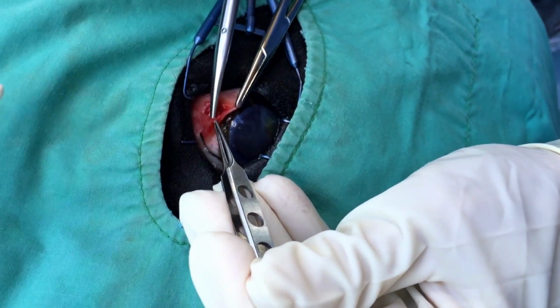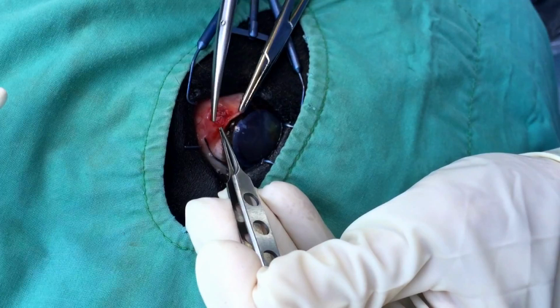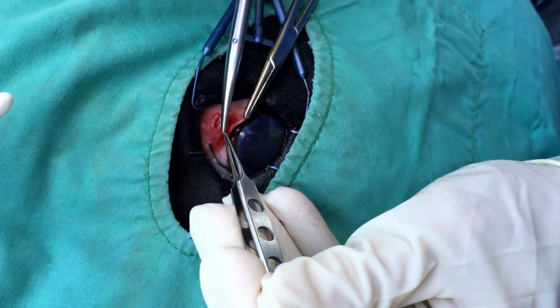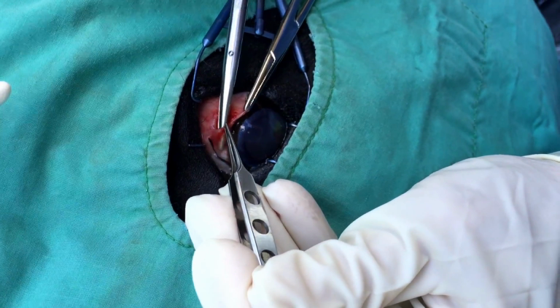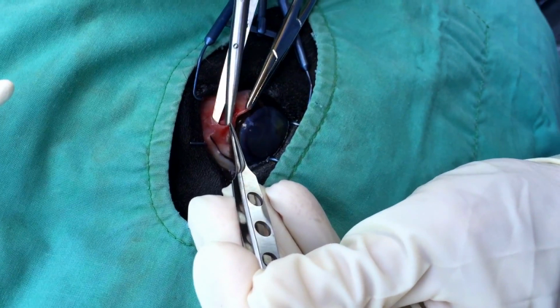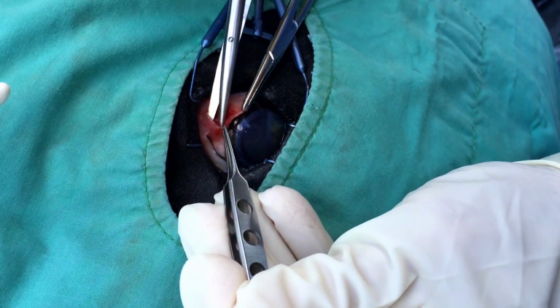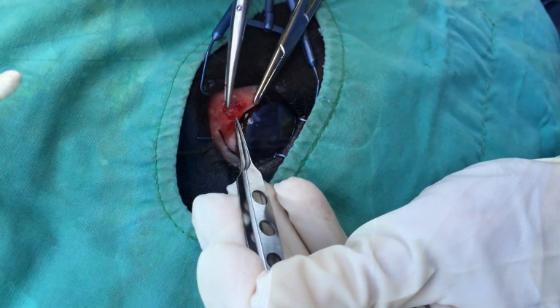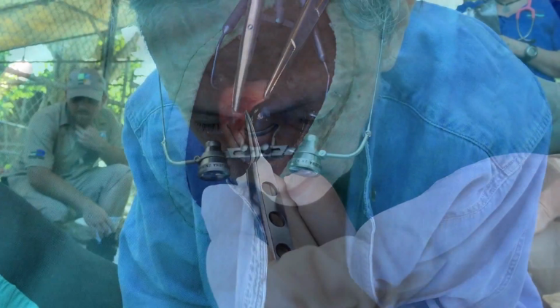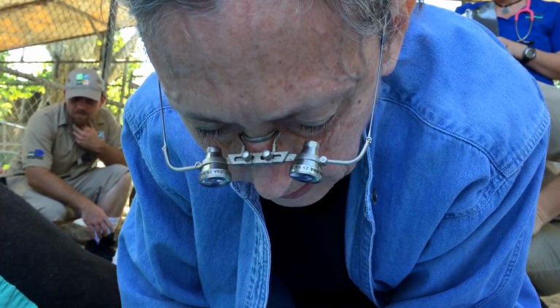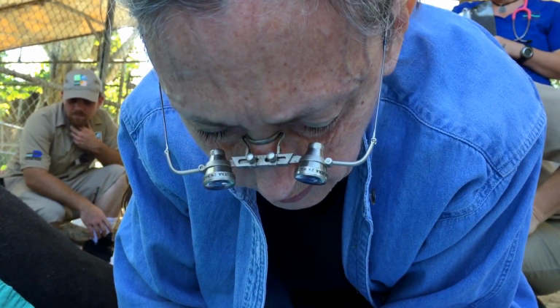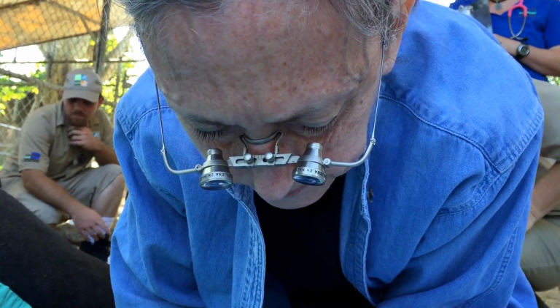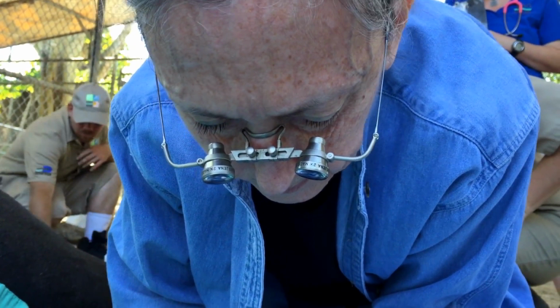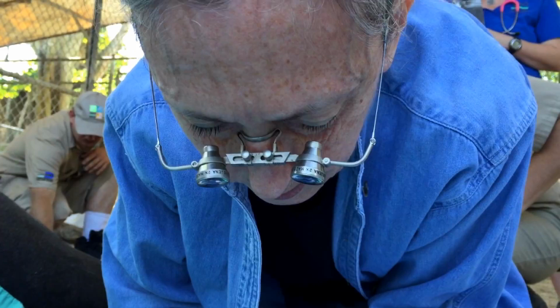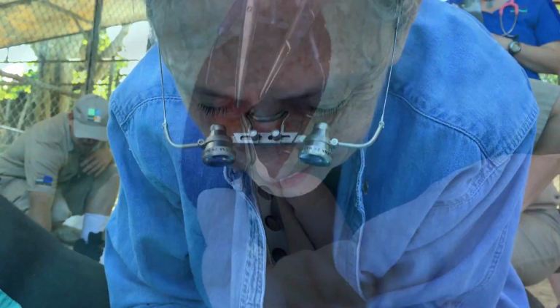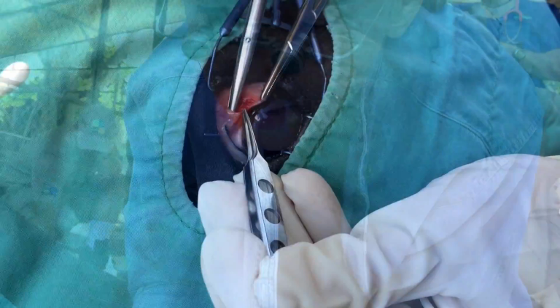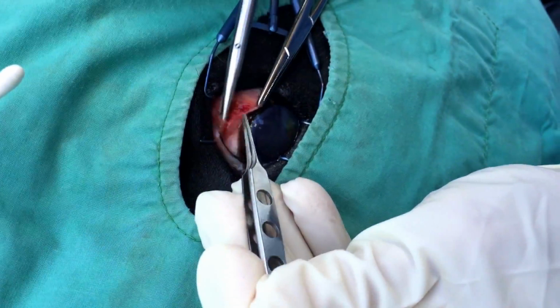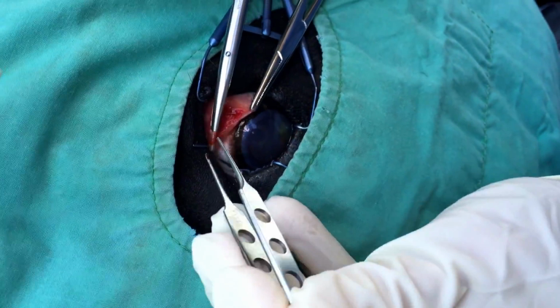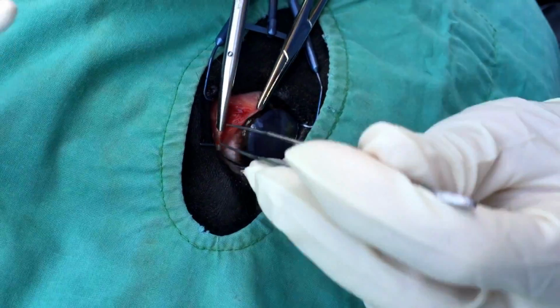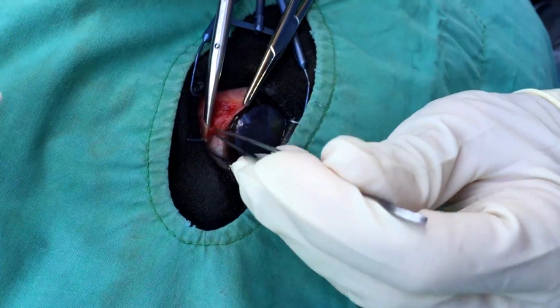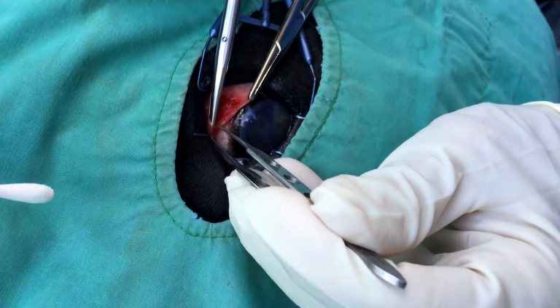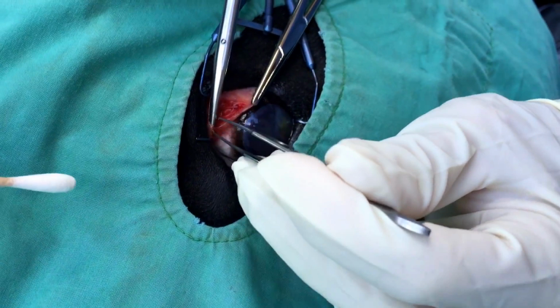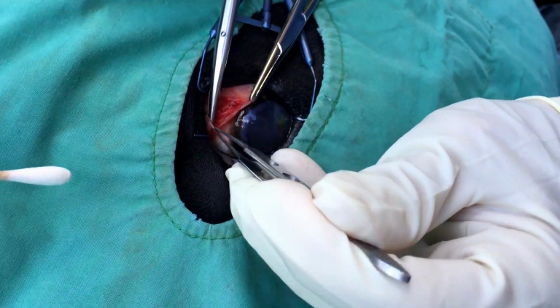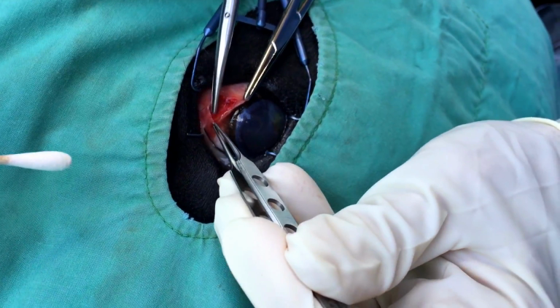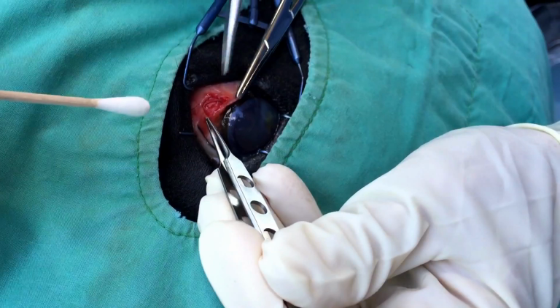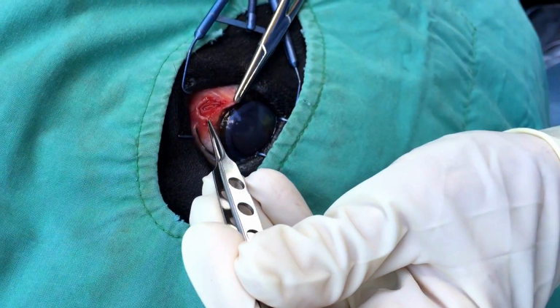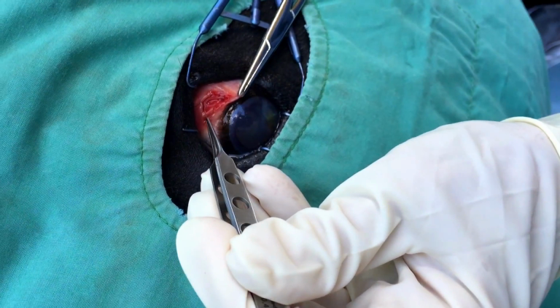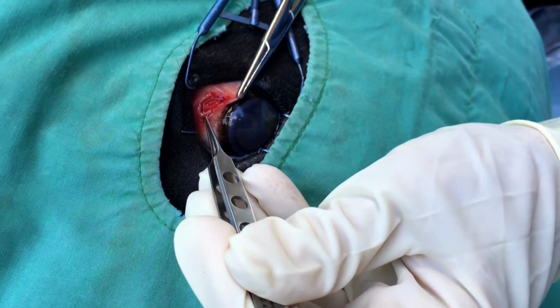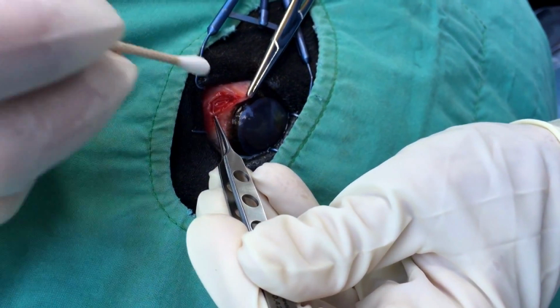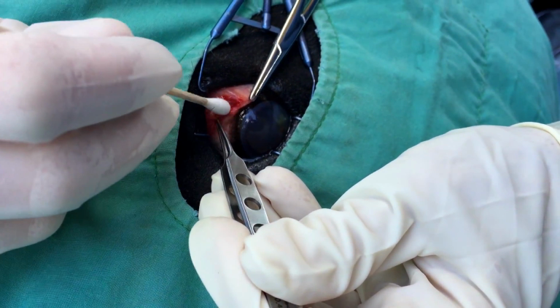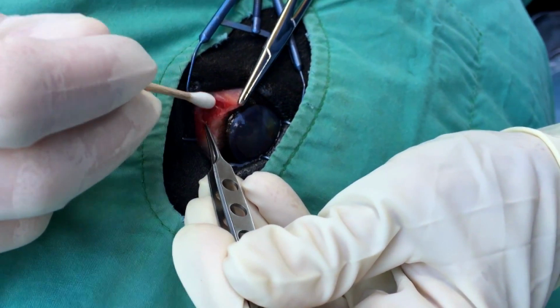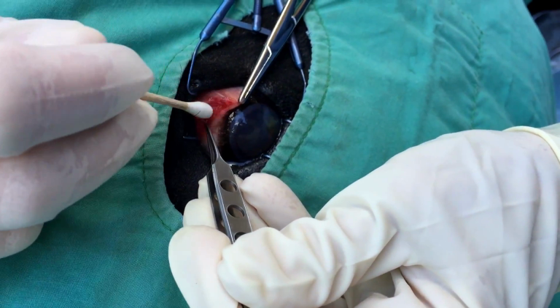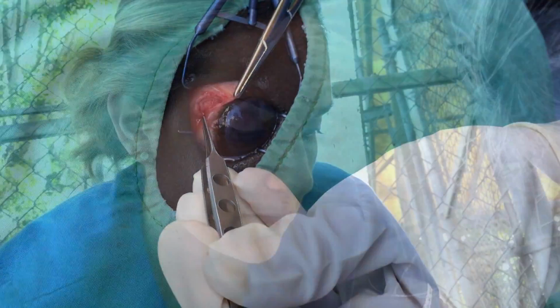The veterinary team, led by our veterinary ophthalmologist consultant Dr. Lorraine Karpinski, creates small pockets in the surrounding membrane of the eye to insert these strips, with the assistance of our associate veterinarian Dr. Marisa Besdian.